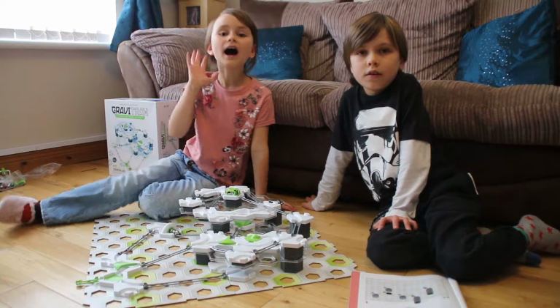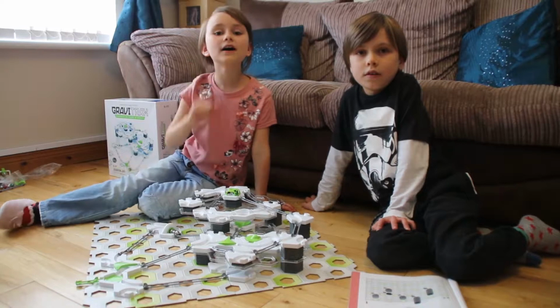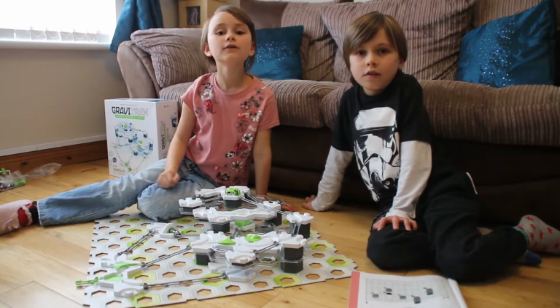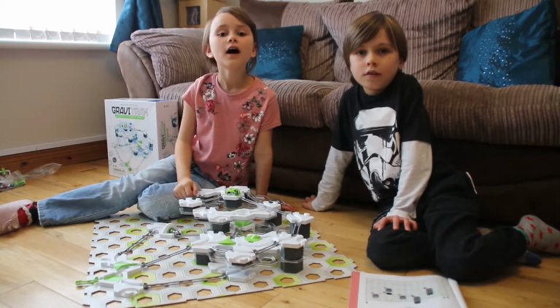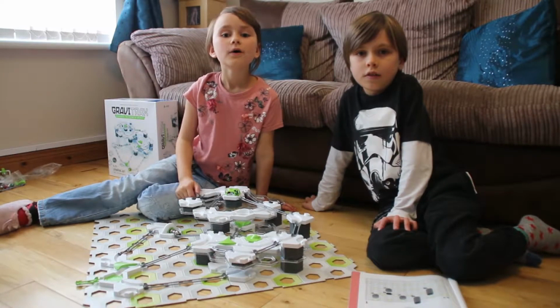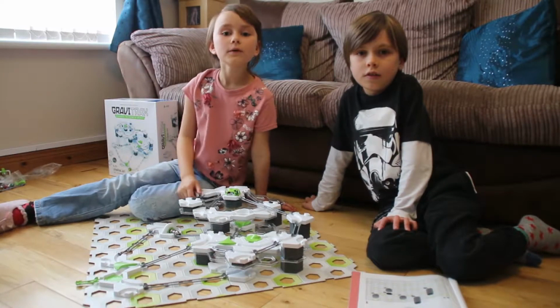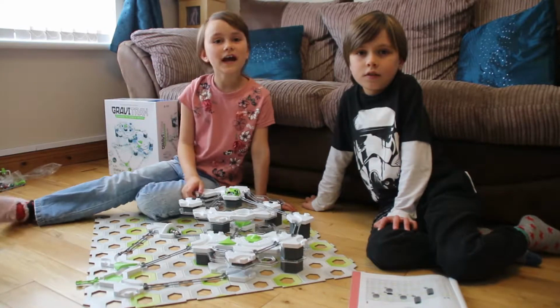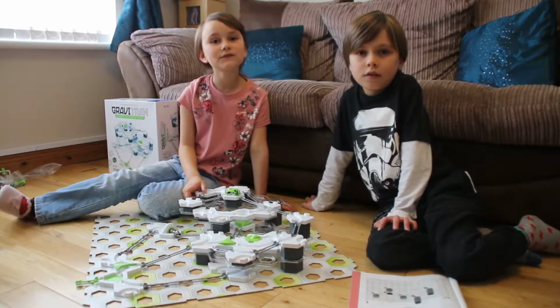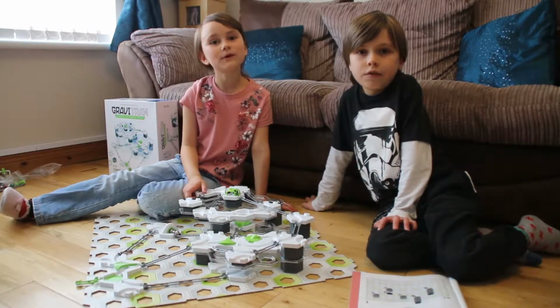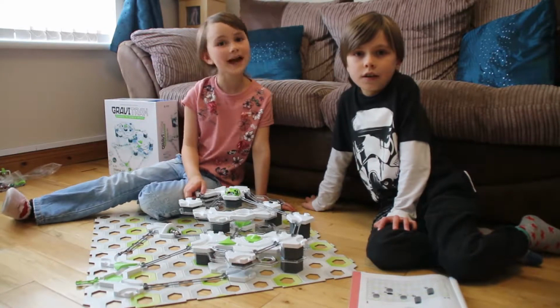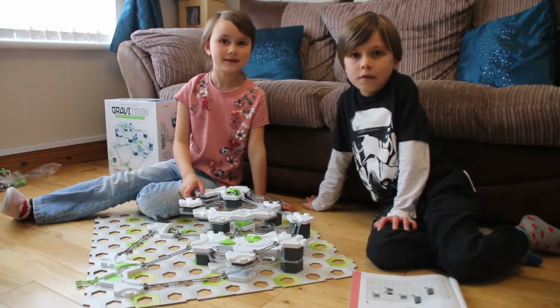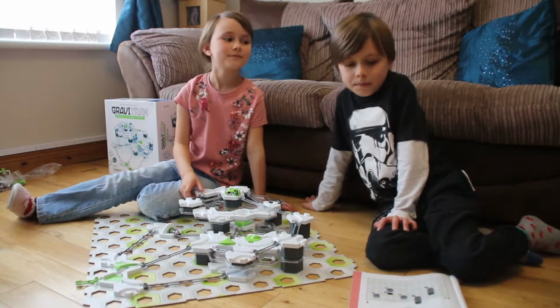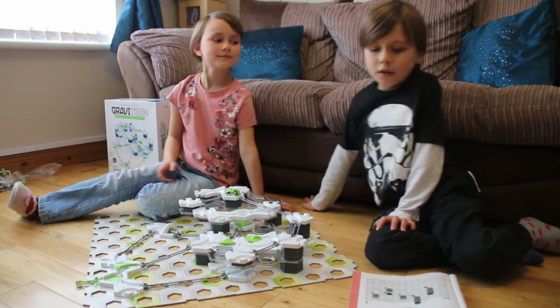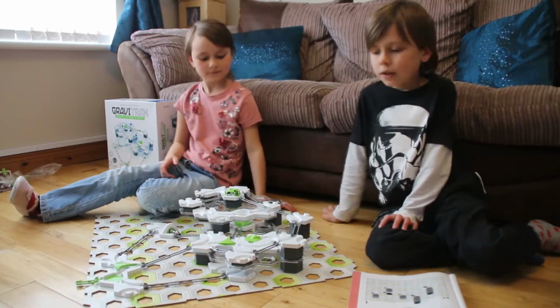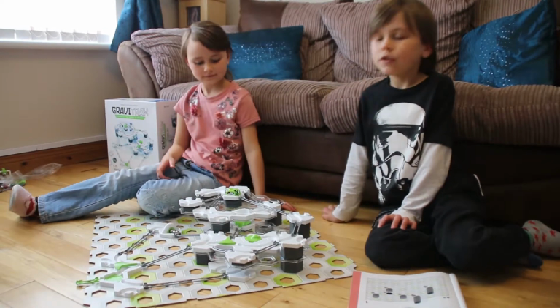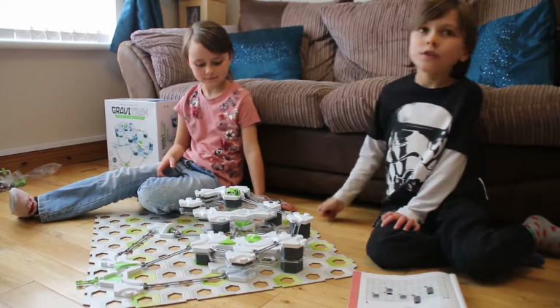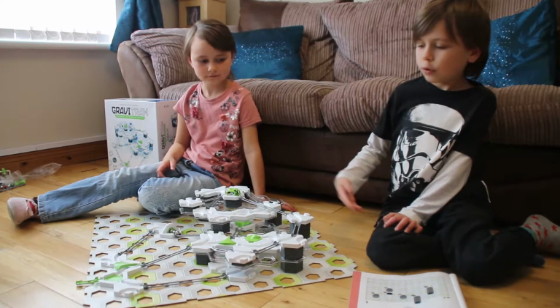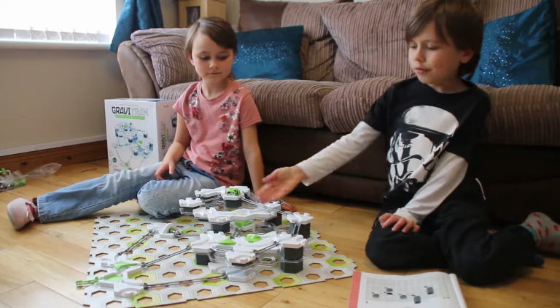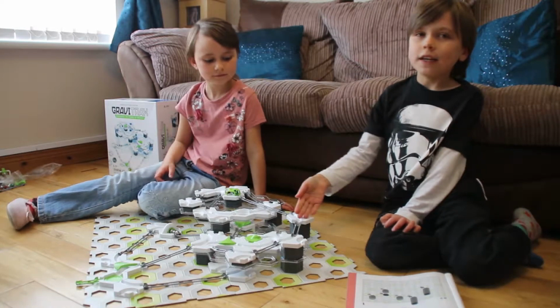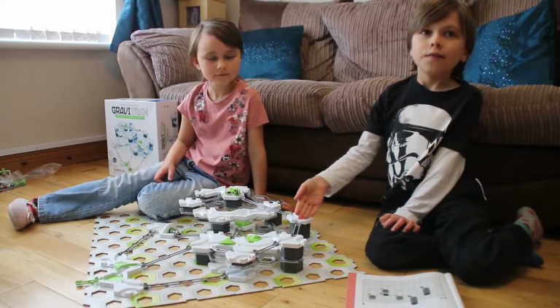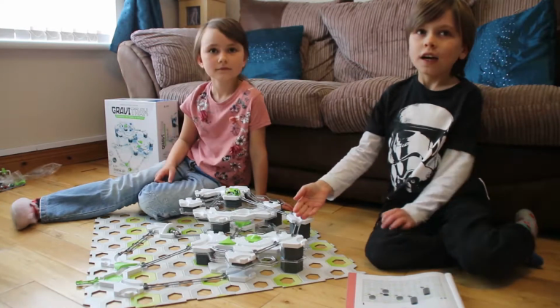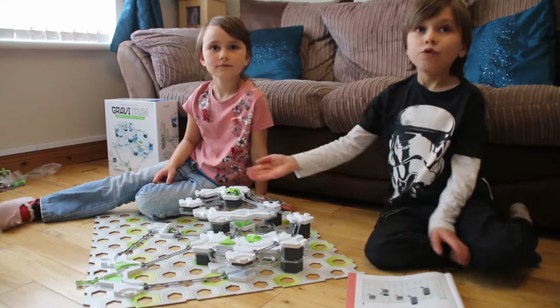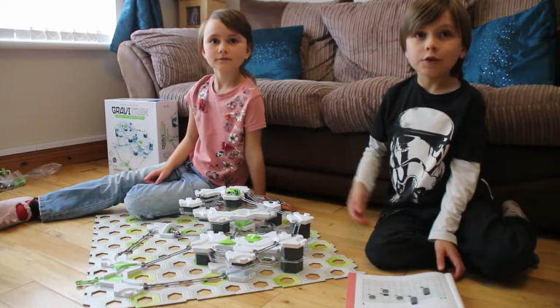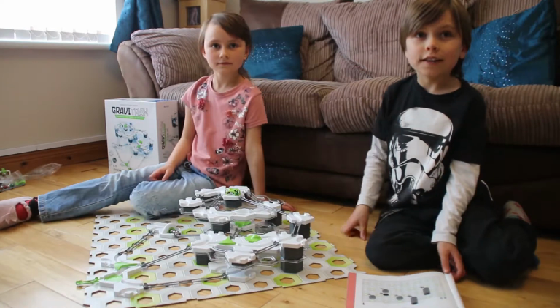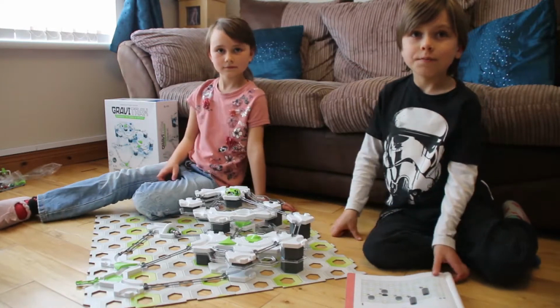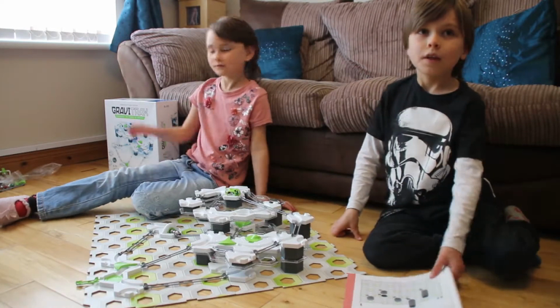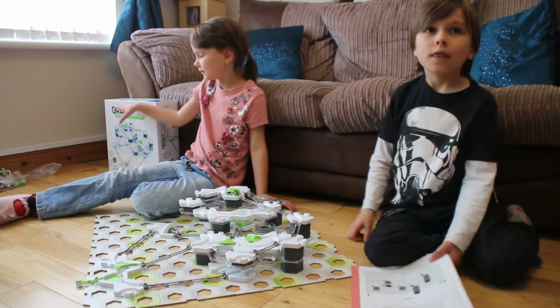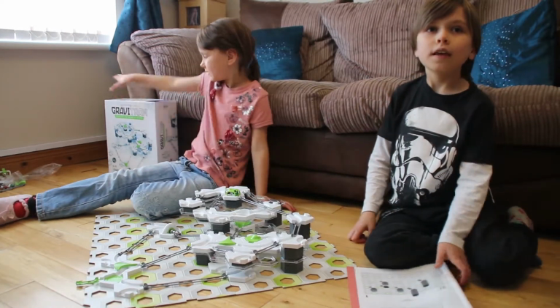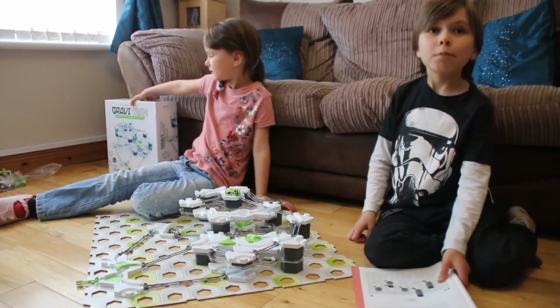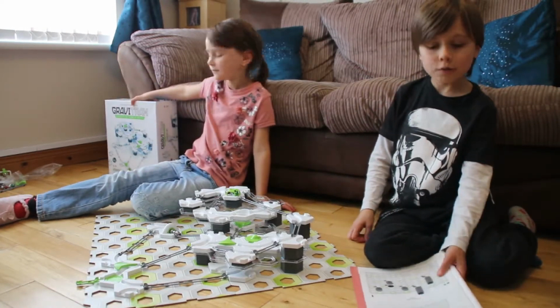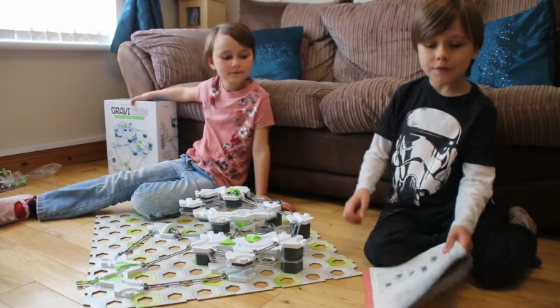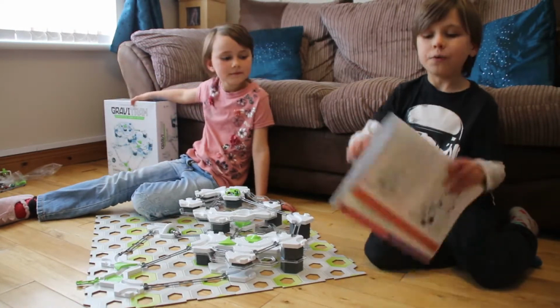Hello! Welcome to Castle View Academy! We are going to be reviewing Gravitracks from Rivensburg.